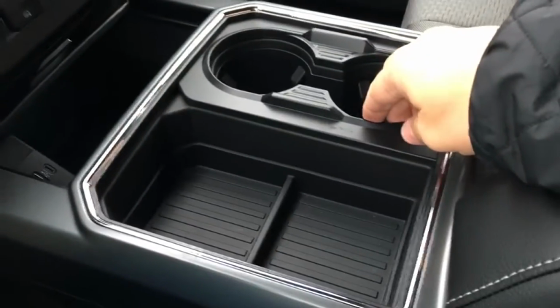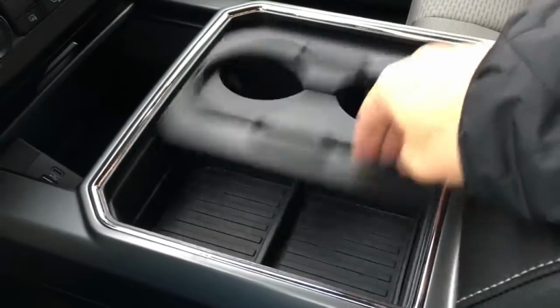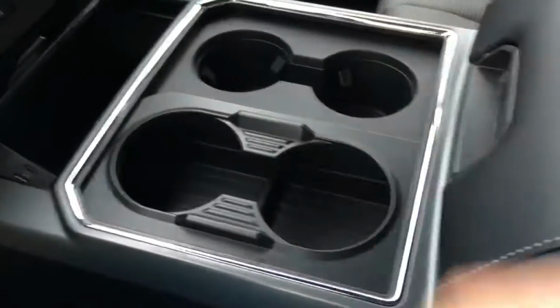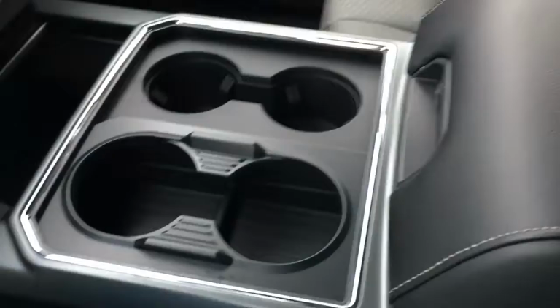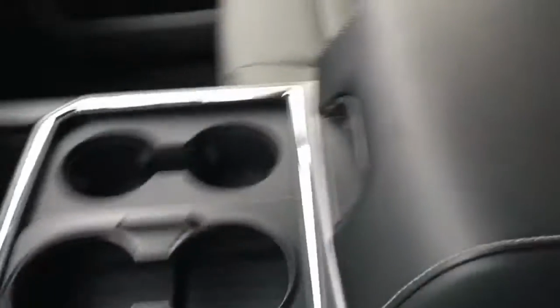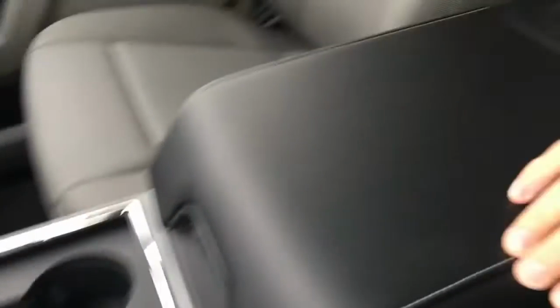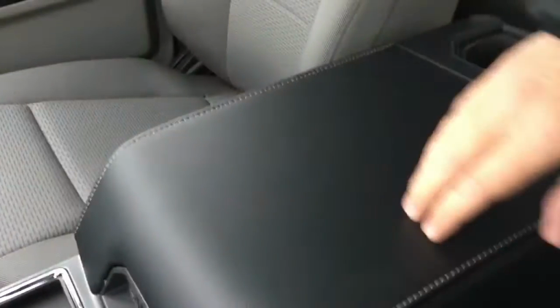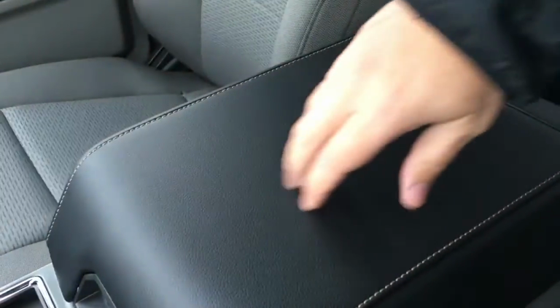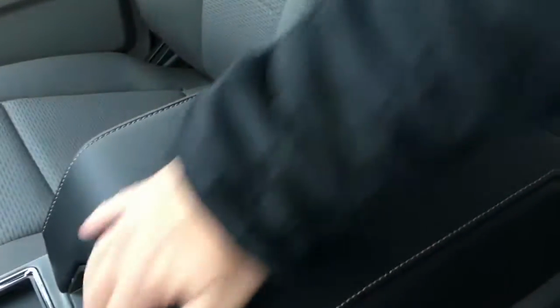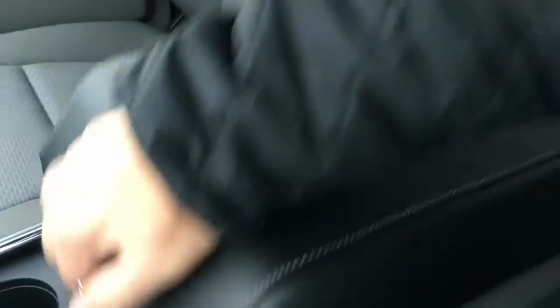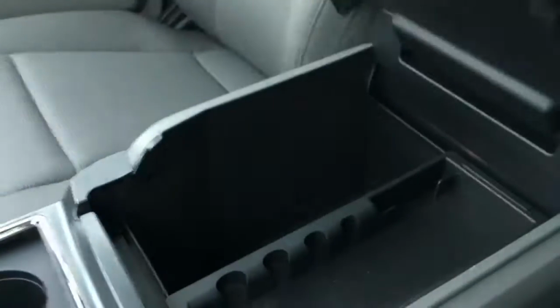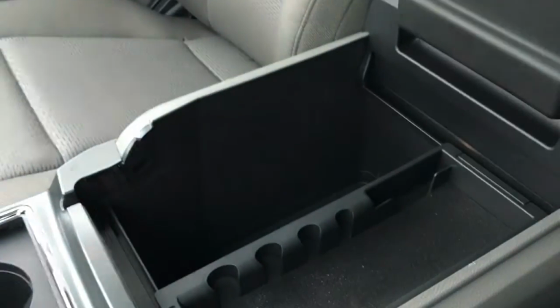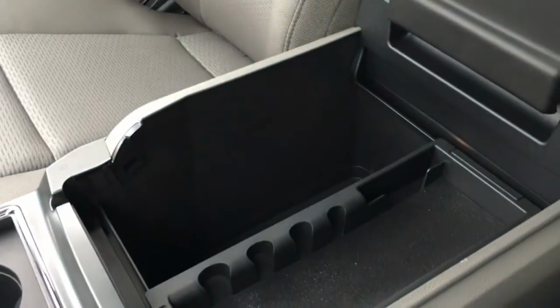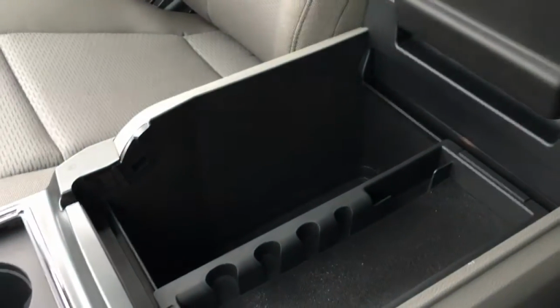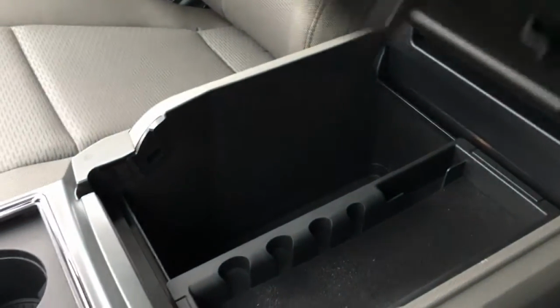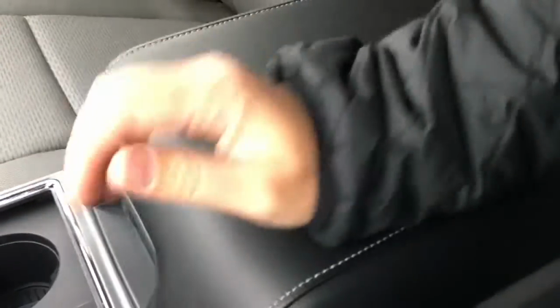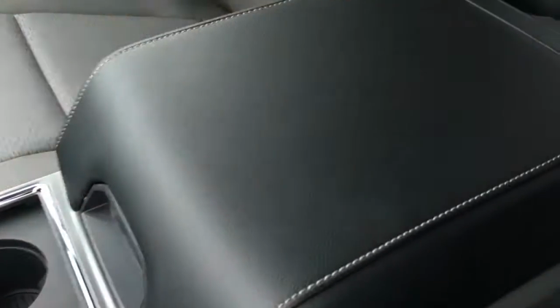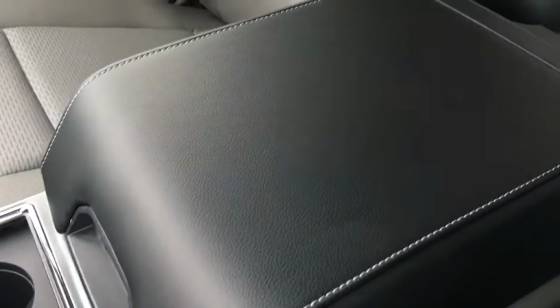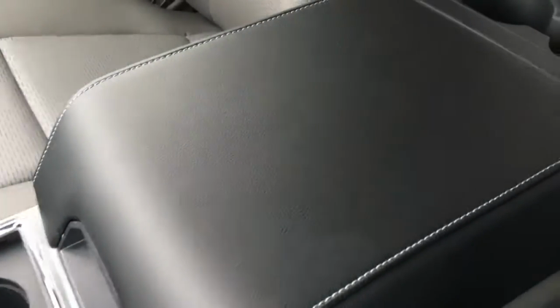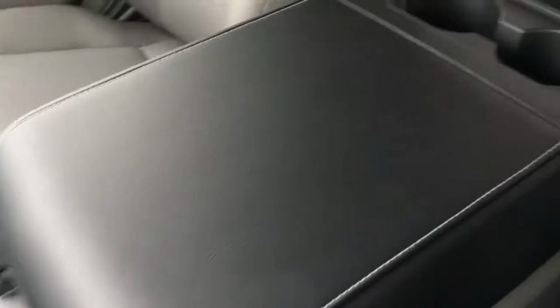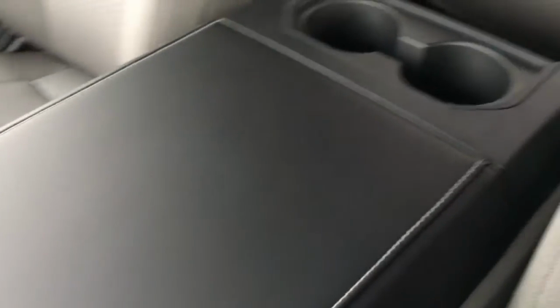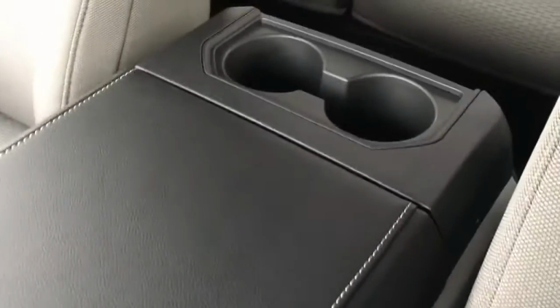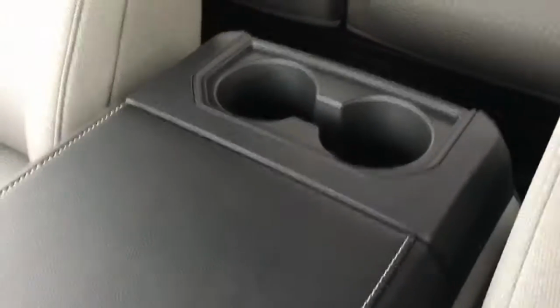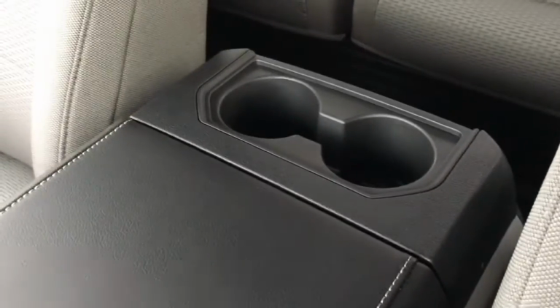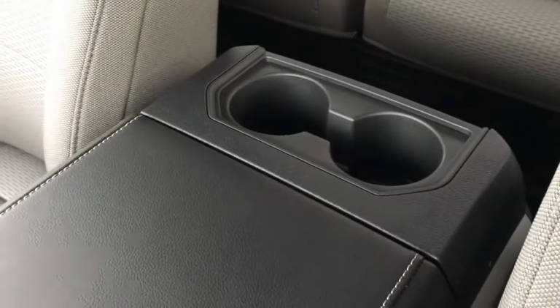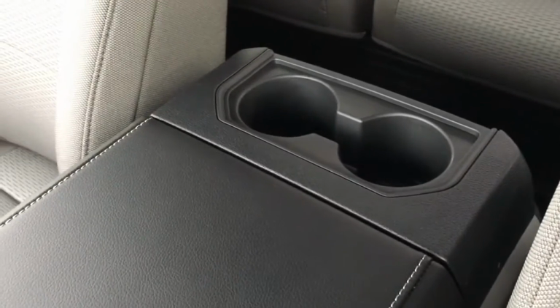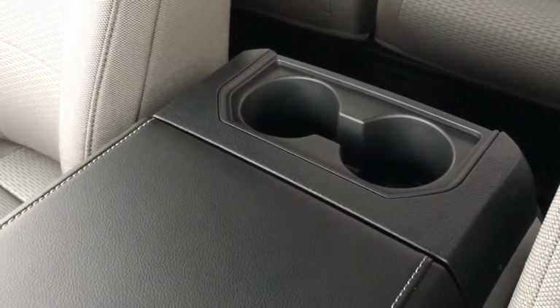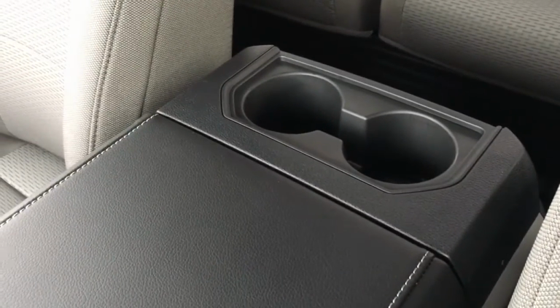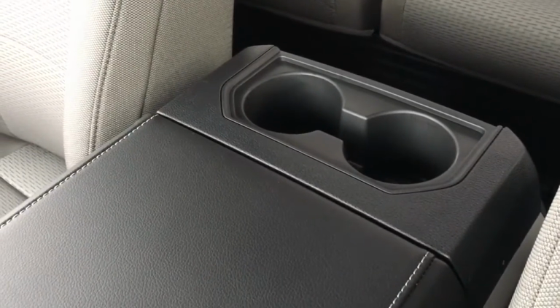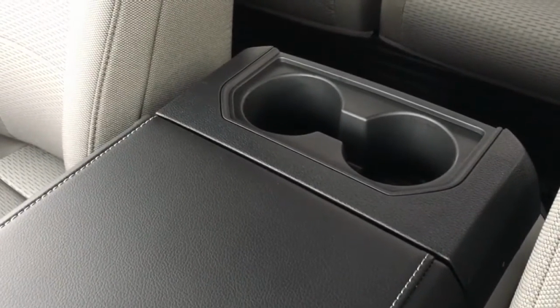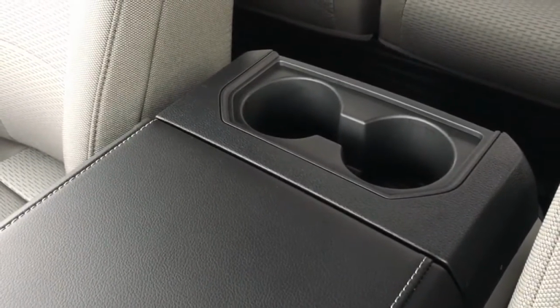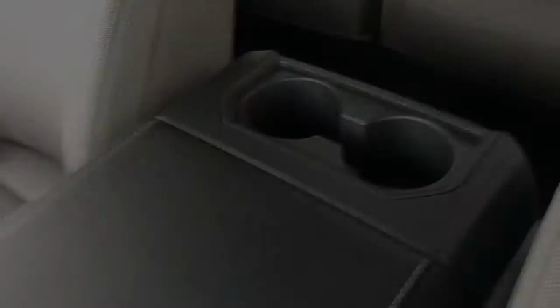There's additional storage that slides over to give you a couple of extra cup holders, plus storage down below, tray storage, a 12V DC power outlet, and more cup holders.